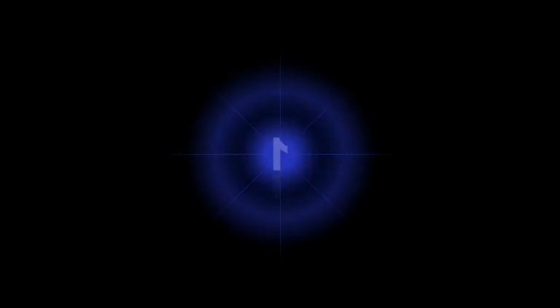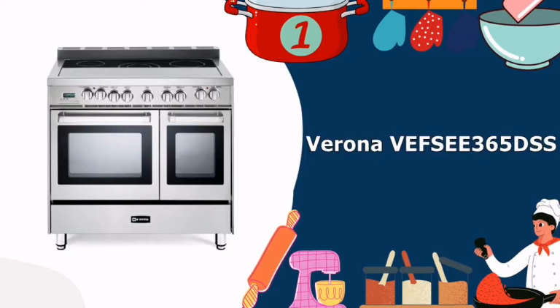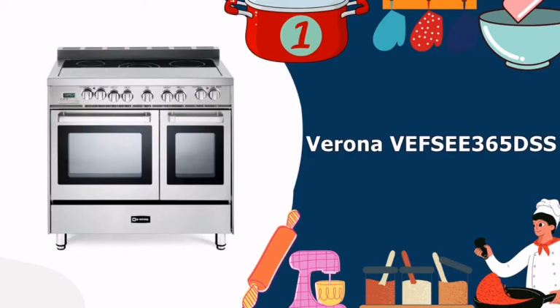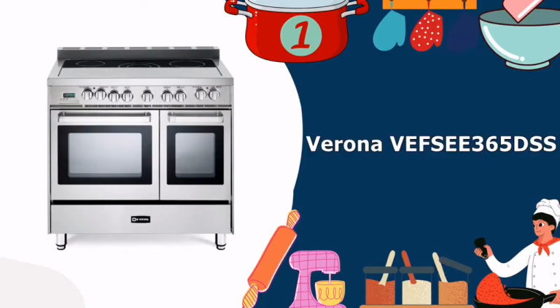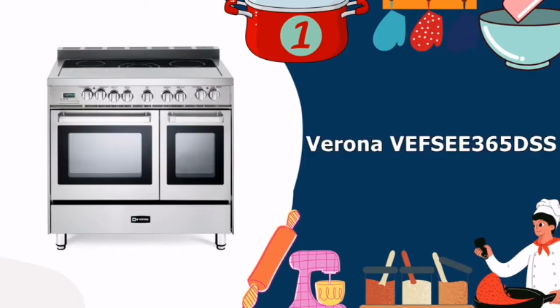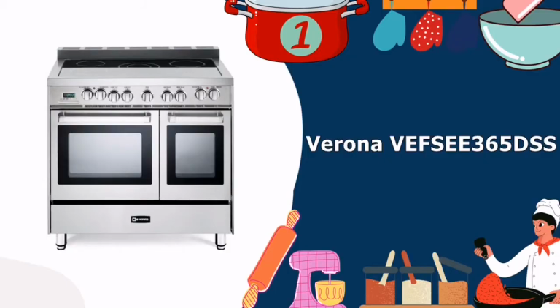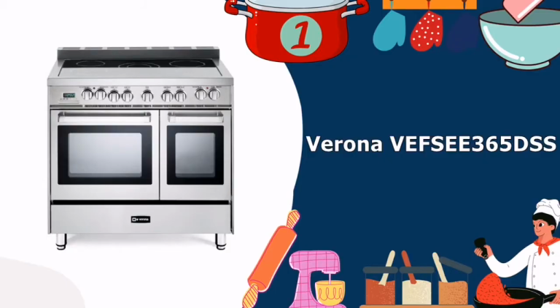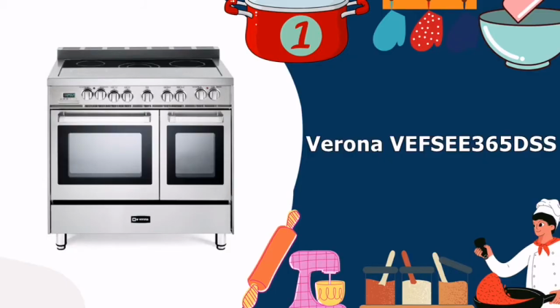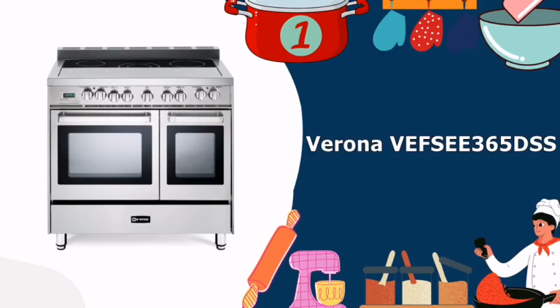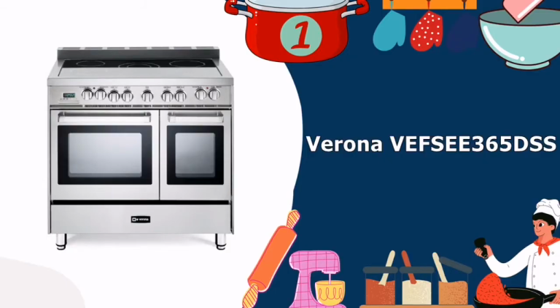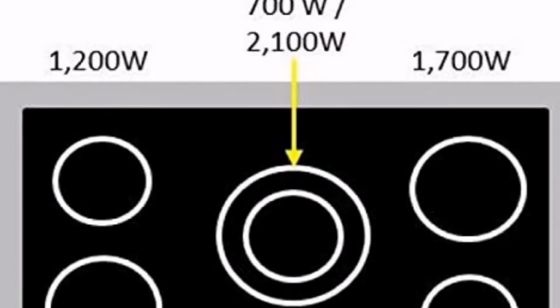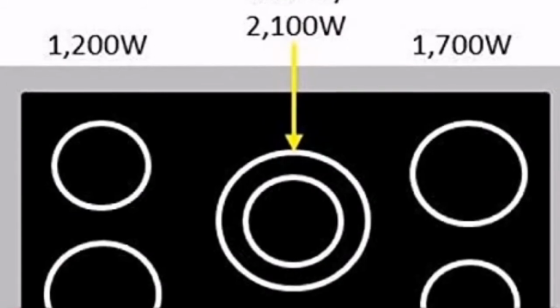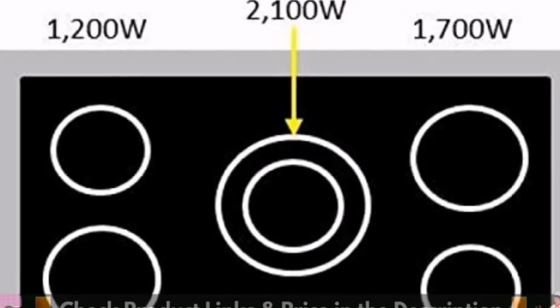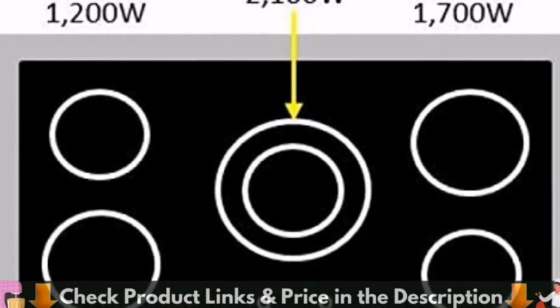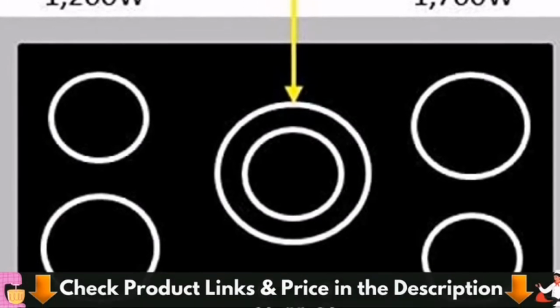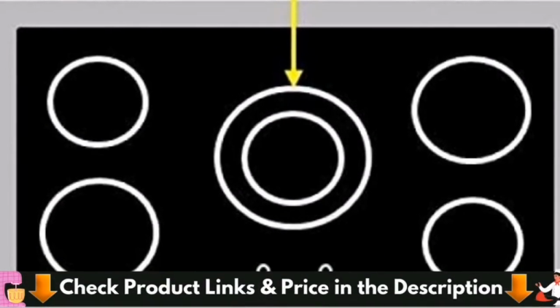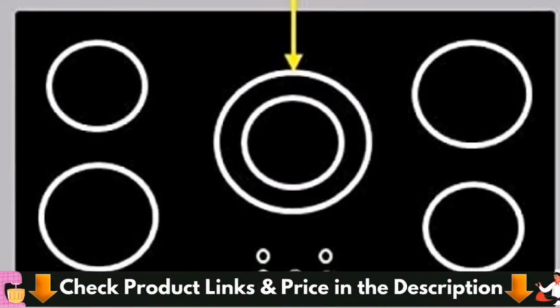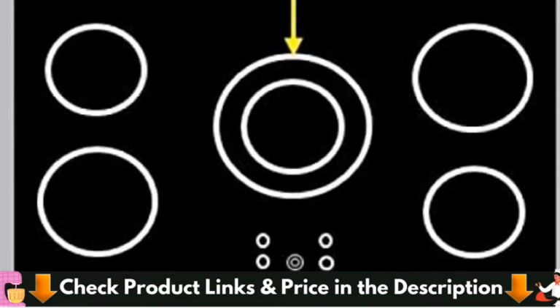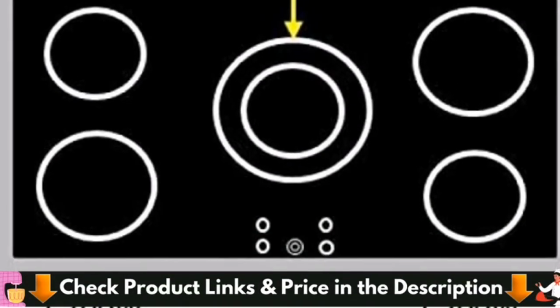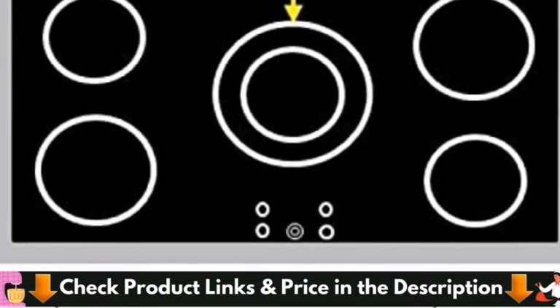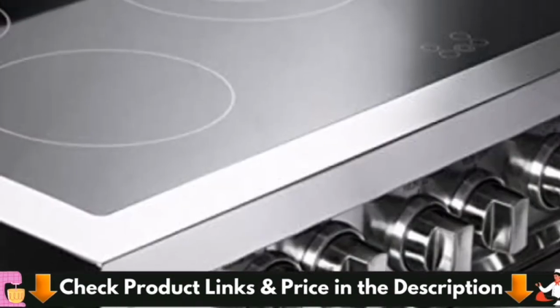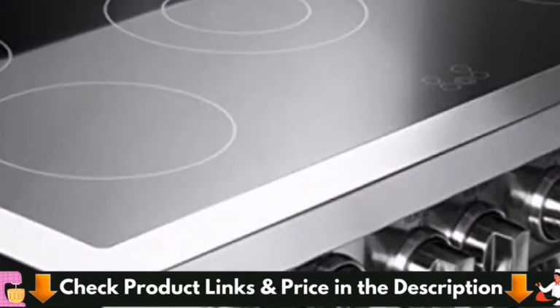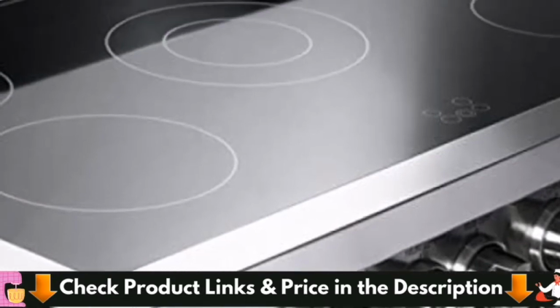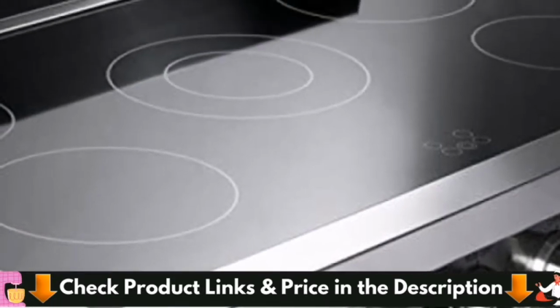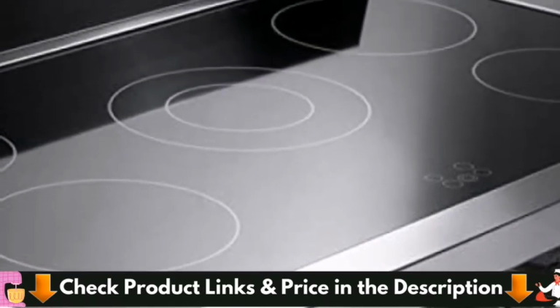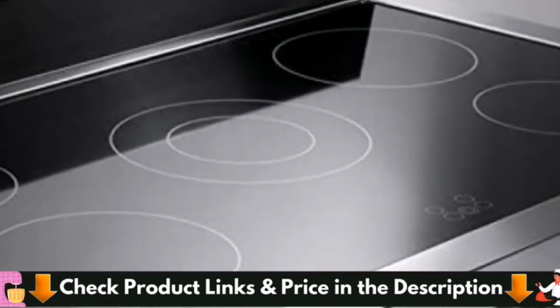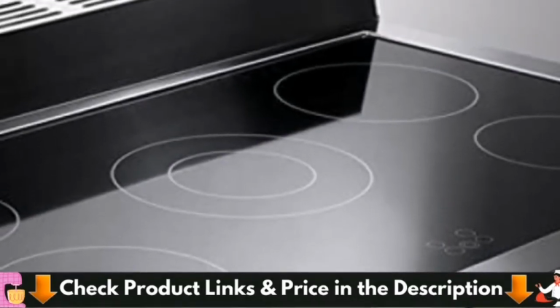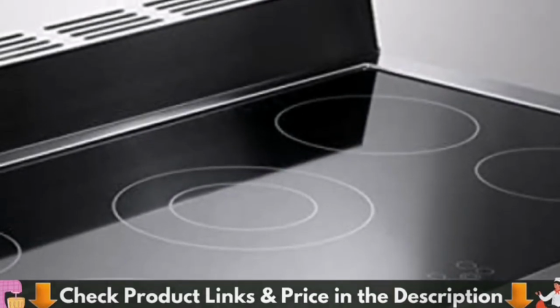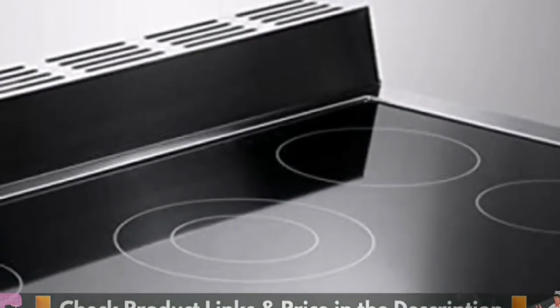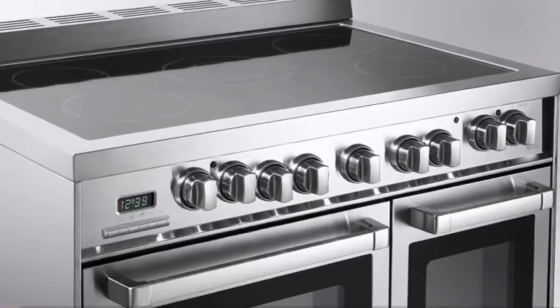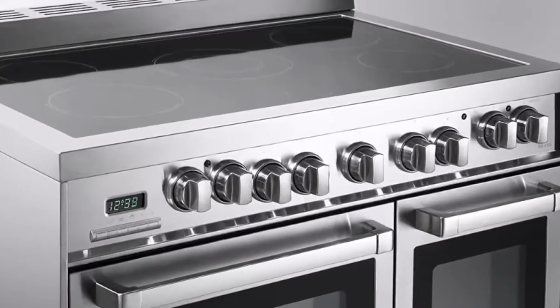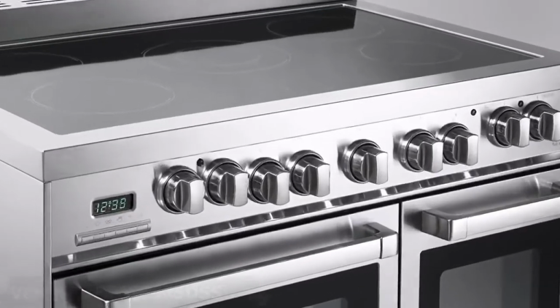Our Number 1 Choice for Top 5 Best Double Oven Range is the Verona VEFS E365DSS Electric Double Oven Range. You can cook in style with the Verona VEFS E365DSS 36-Inch Electric Double Oven Range.